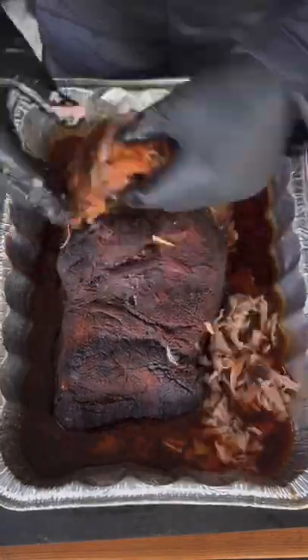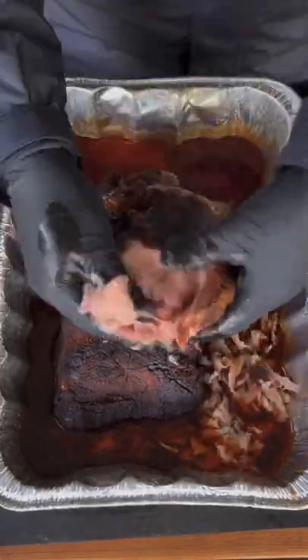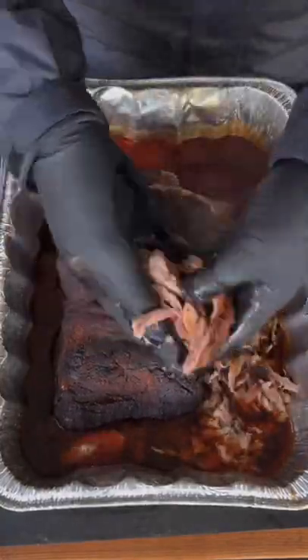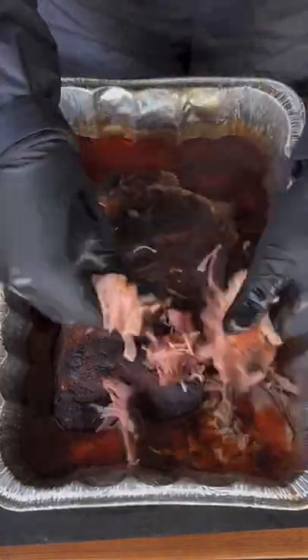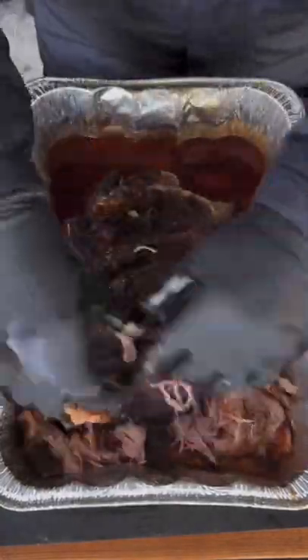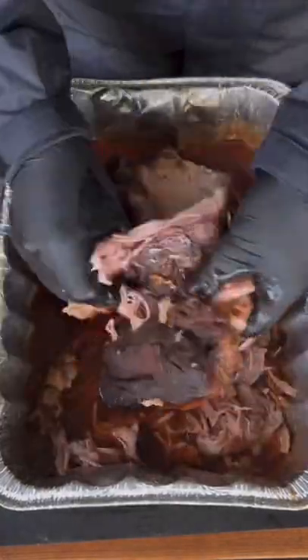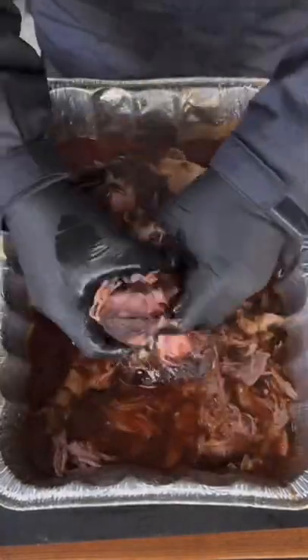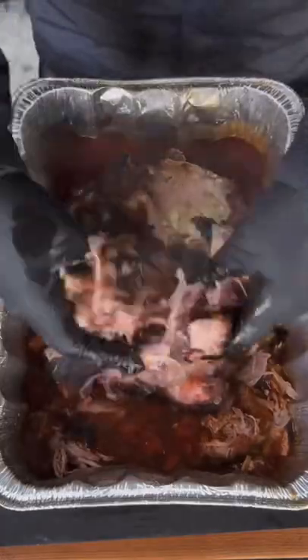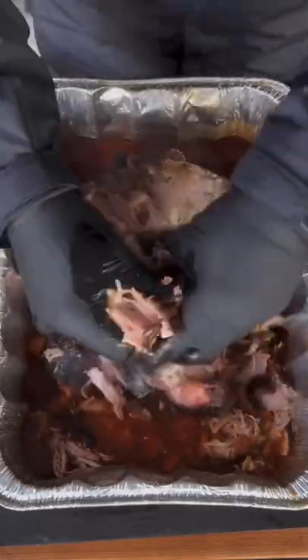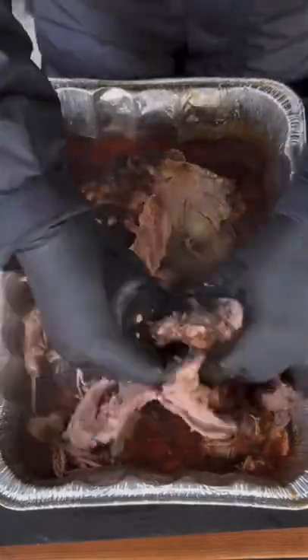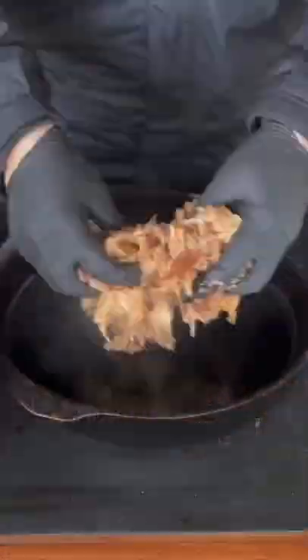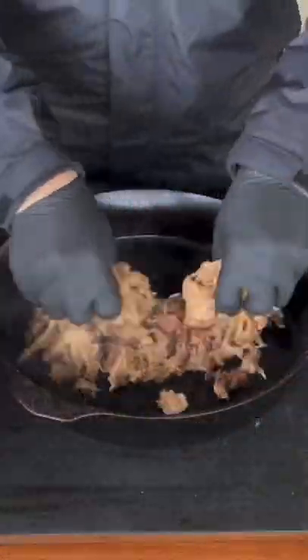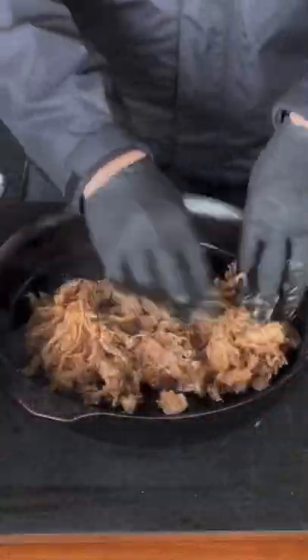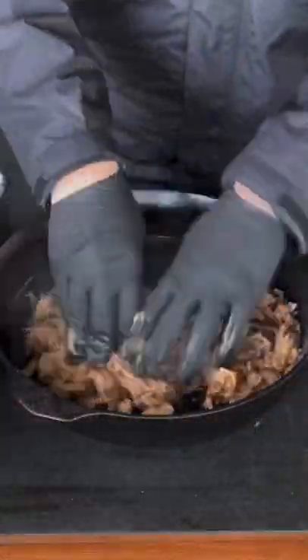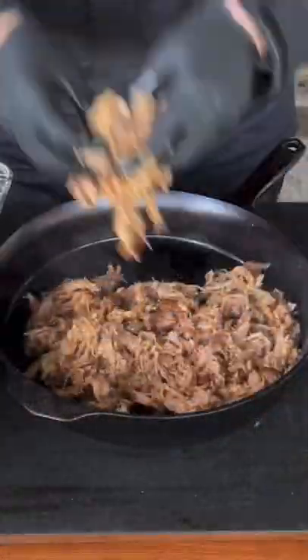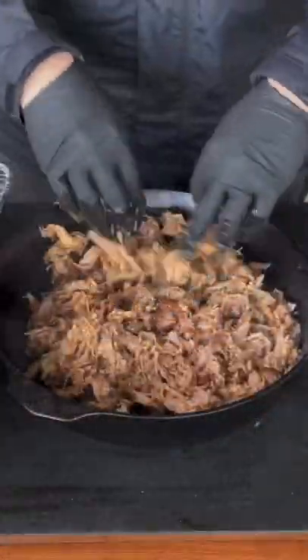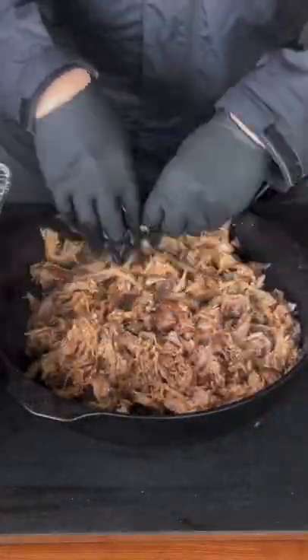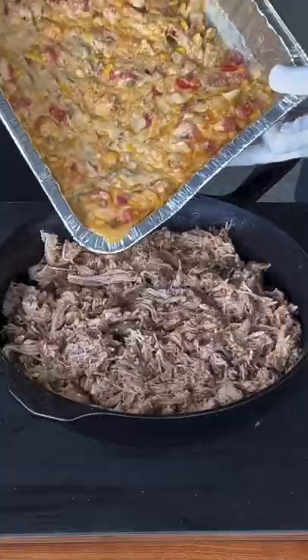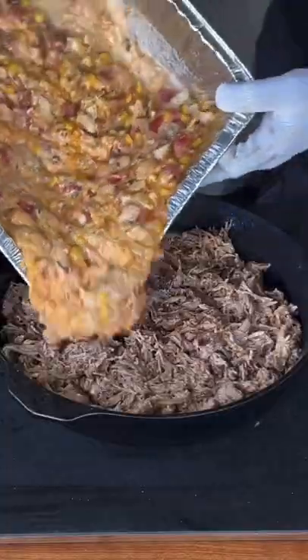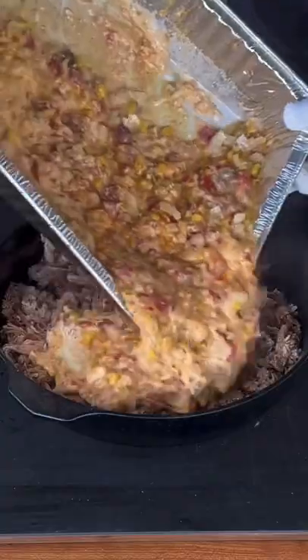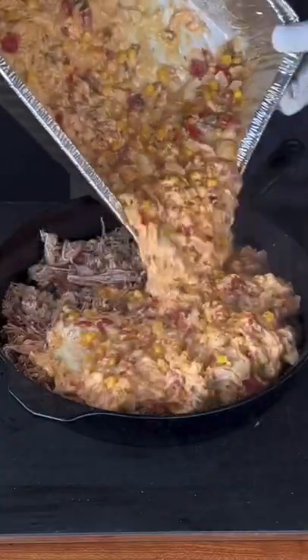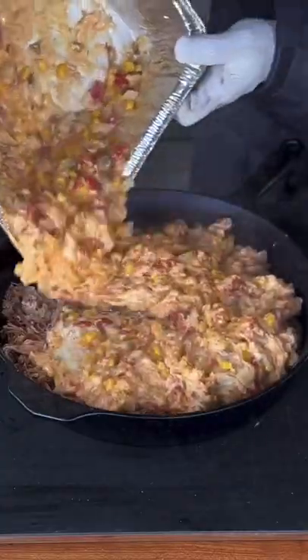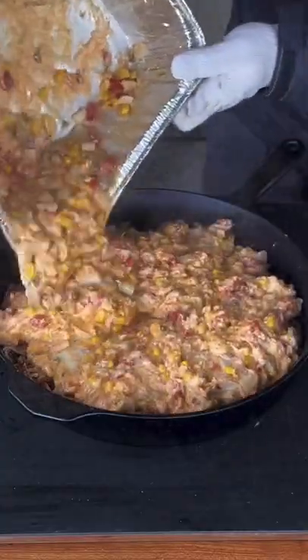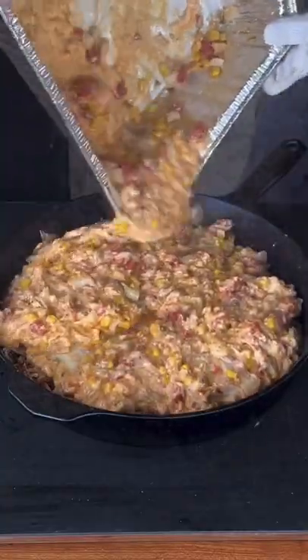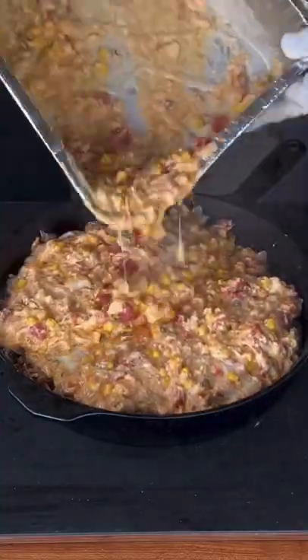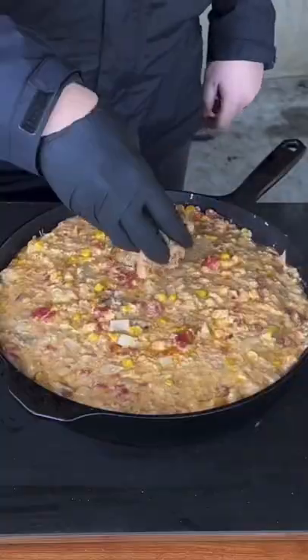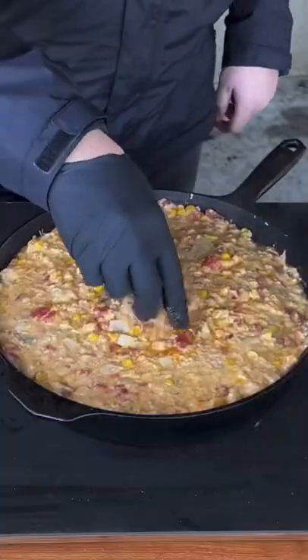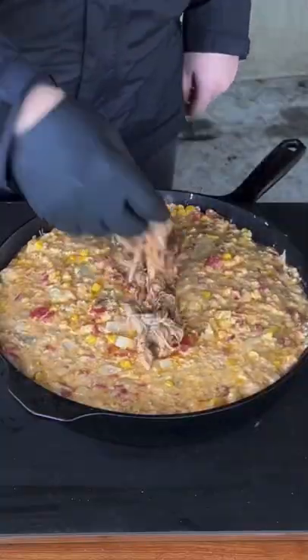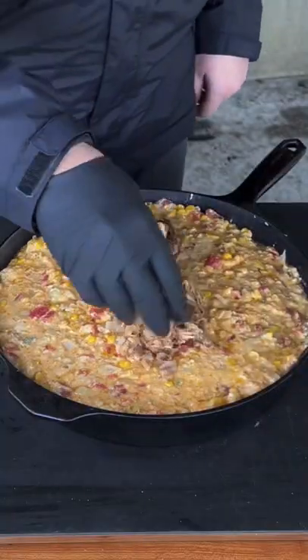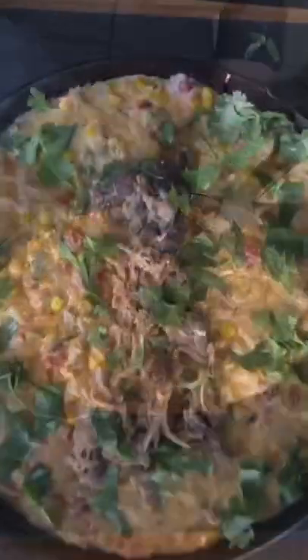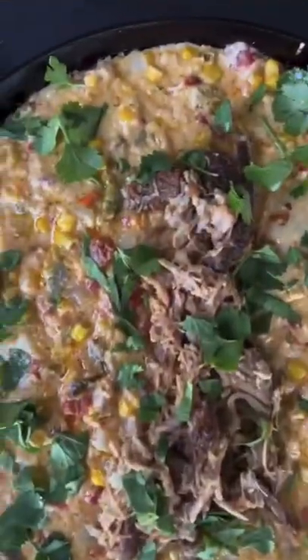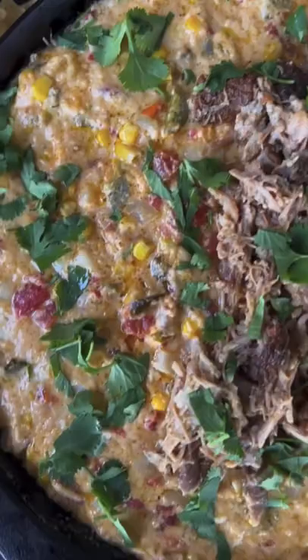Look at that. That rest is key — it just shreds like butter. From here, you're going to go ahead and put that pulled pork in the bottom of the cast iron skillet, topping it with that delicious queso, adding a little bit more pulled pork with some cilantro.